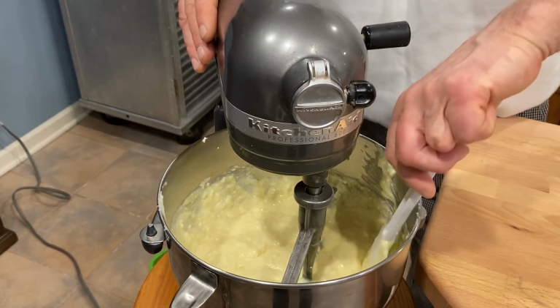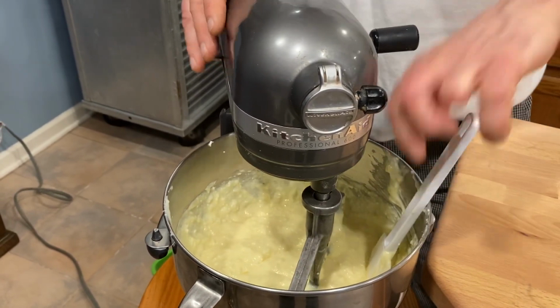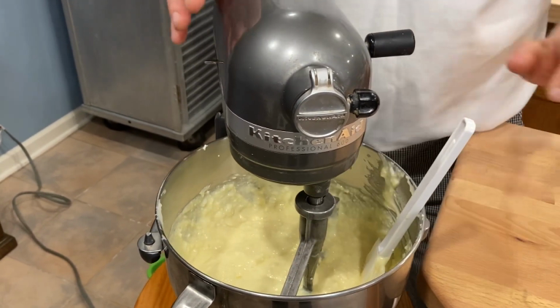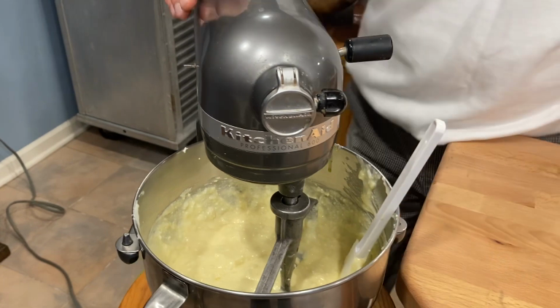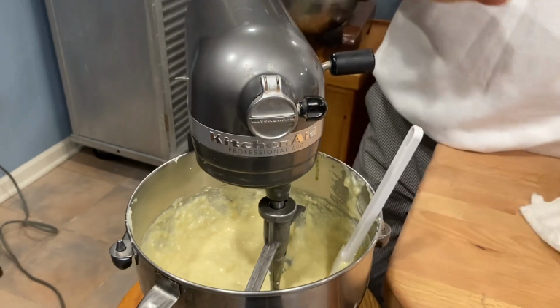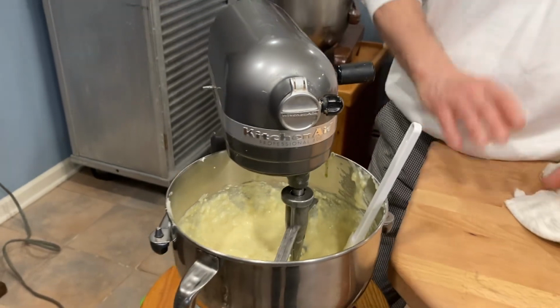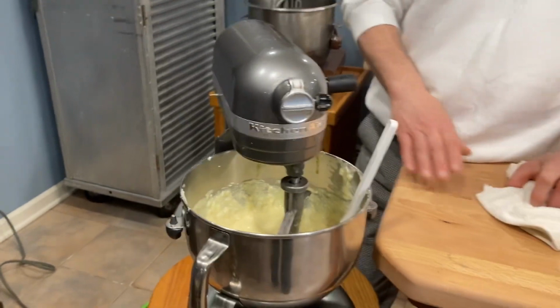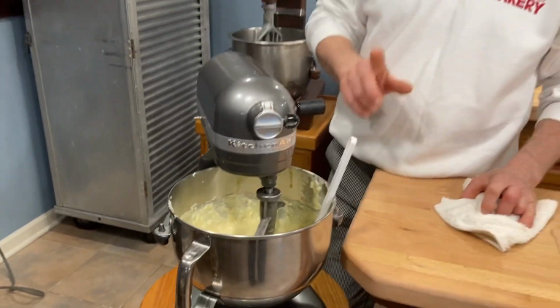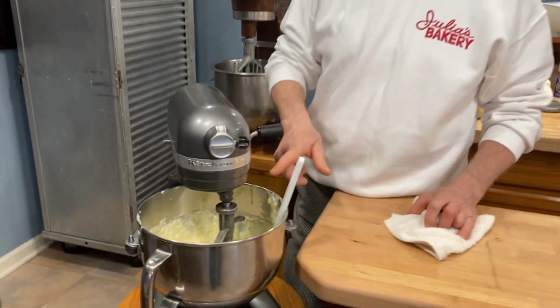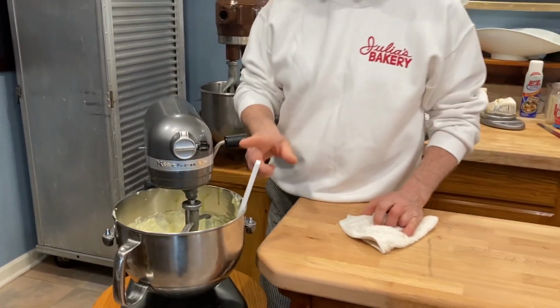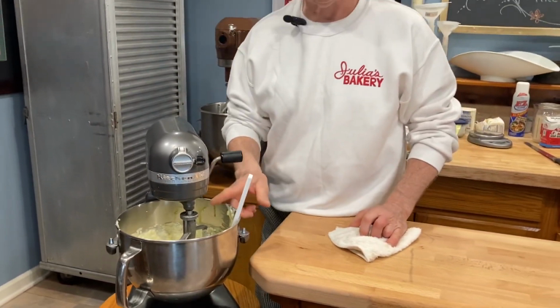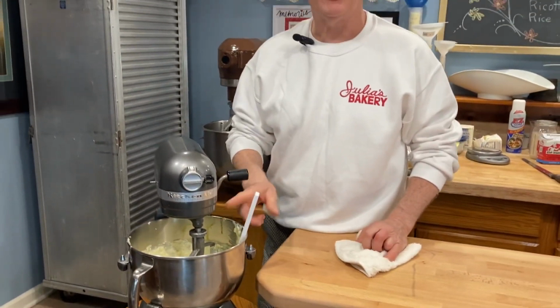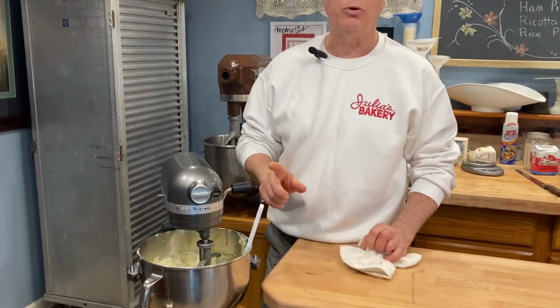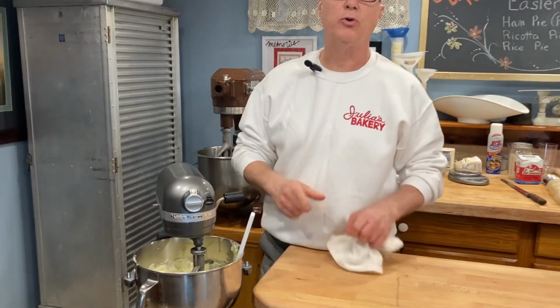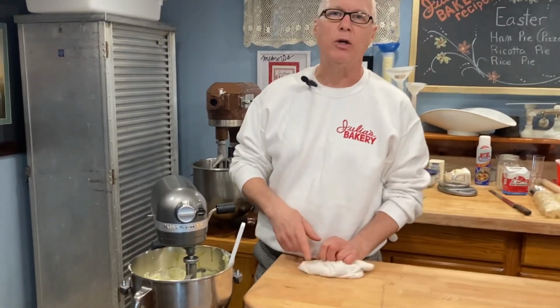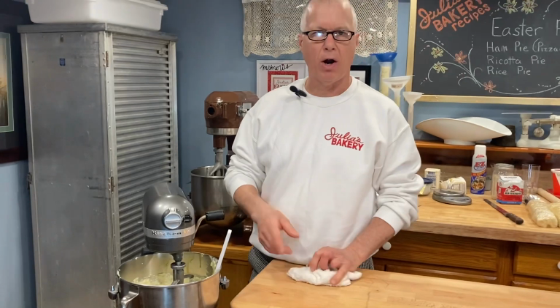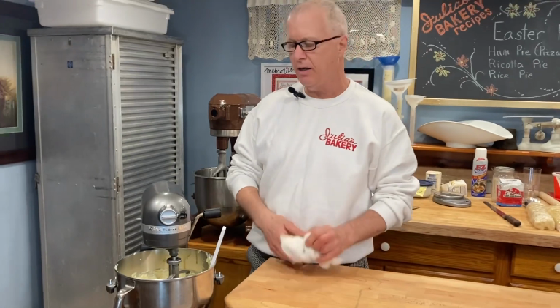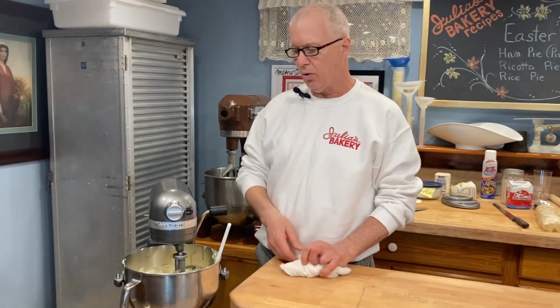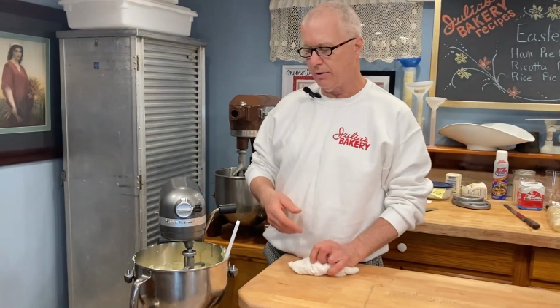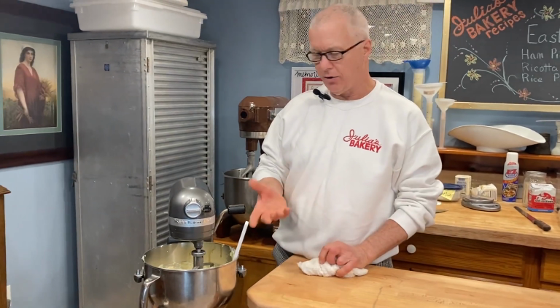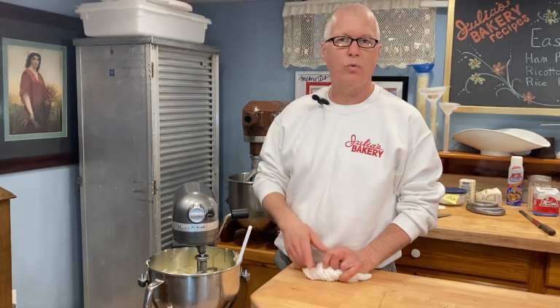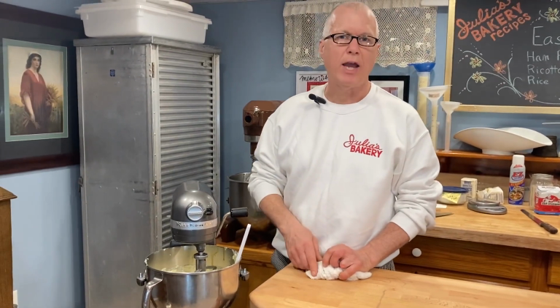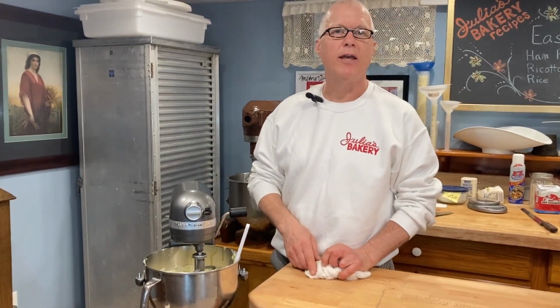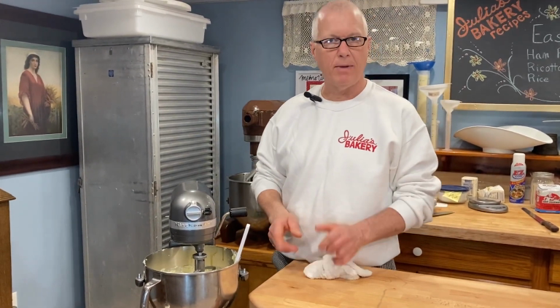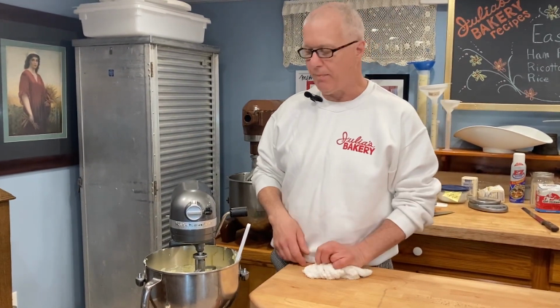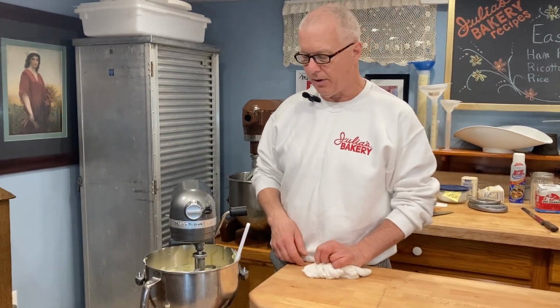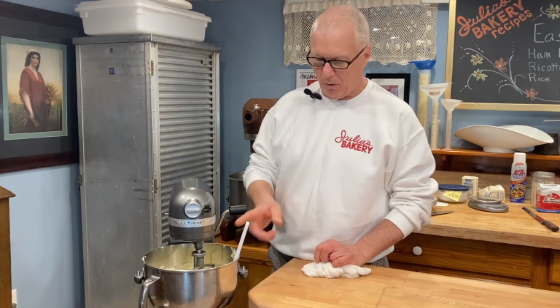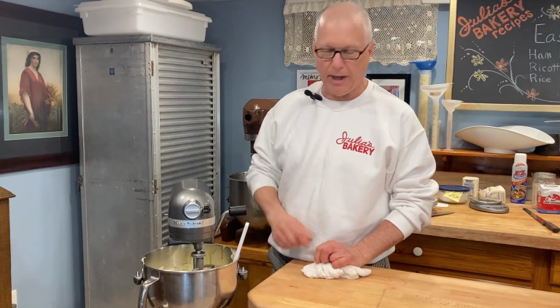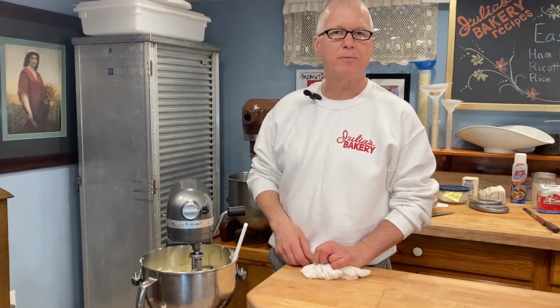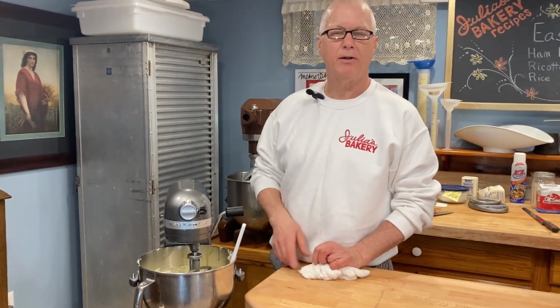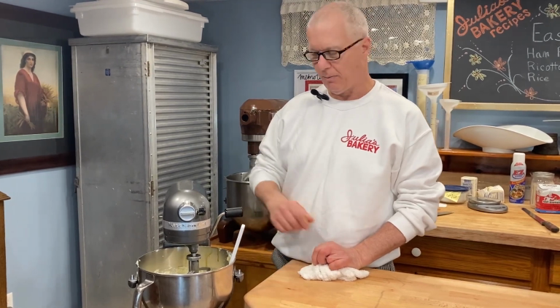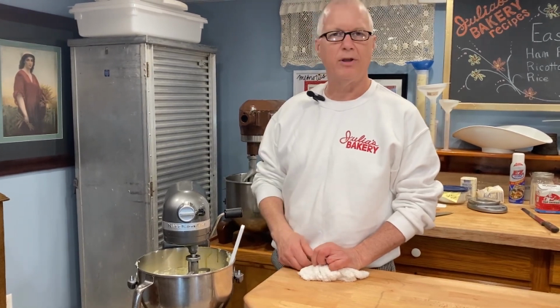Now this is going to be rice pie. If you wanted to make wheat pies, you could substitute the cooked rice and use cooked wheat, barley, or any other kind of grain you want. Most people like the rice pie better and that's what I'm going with here.